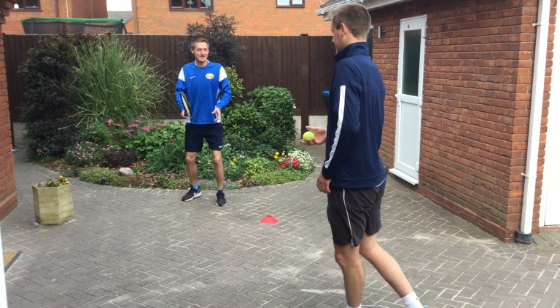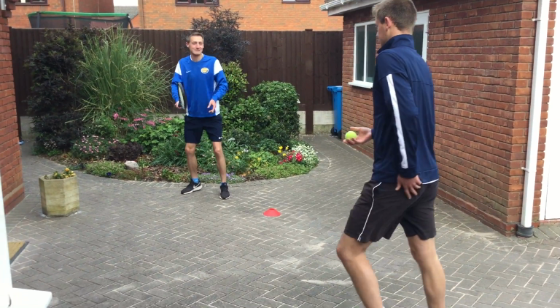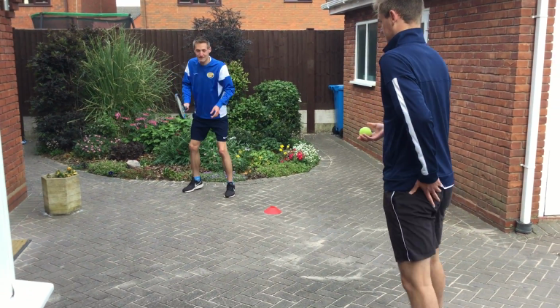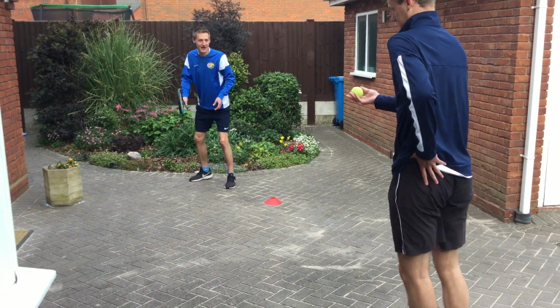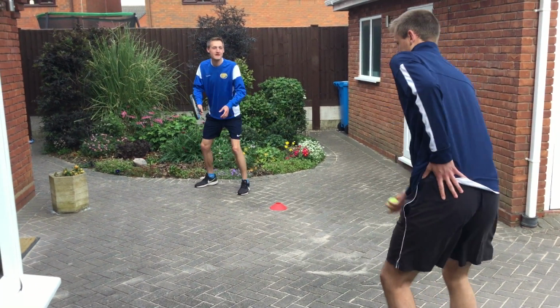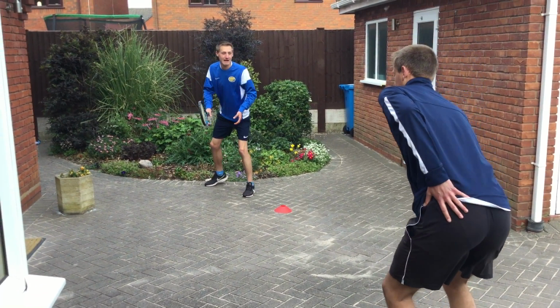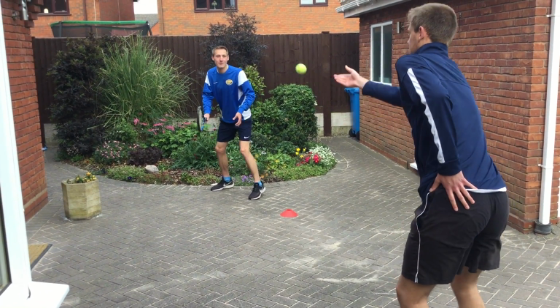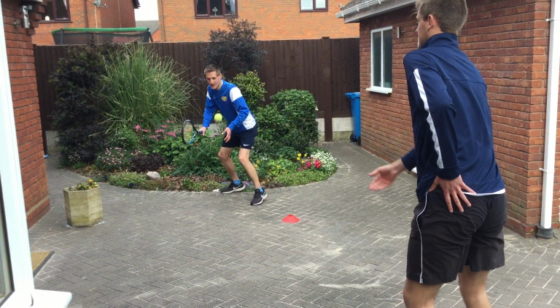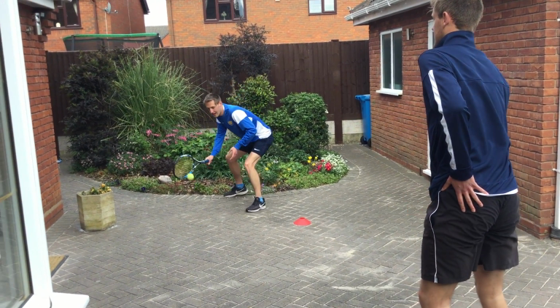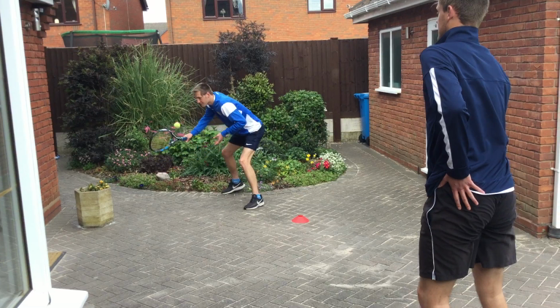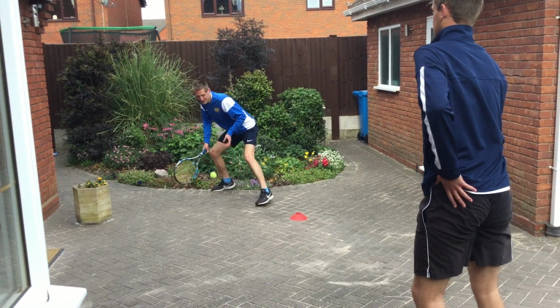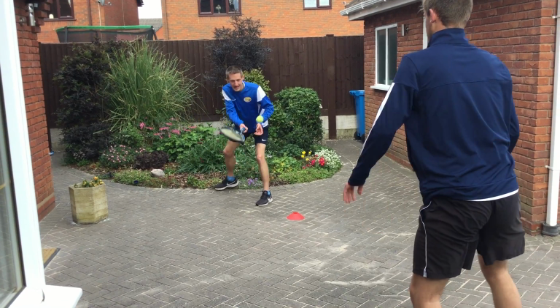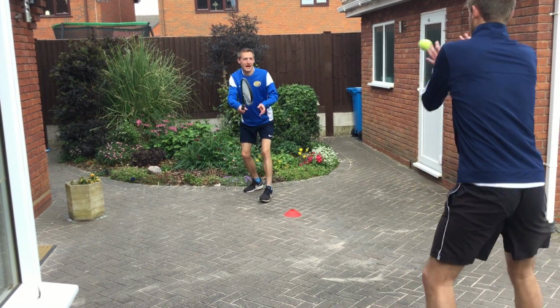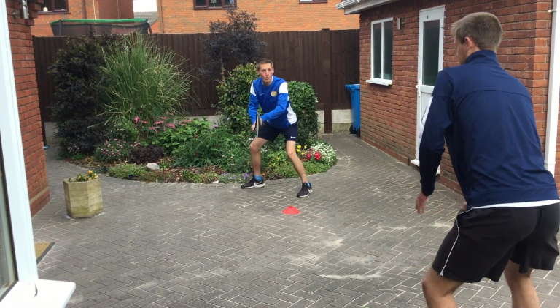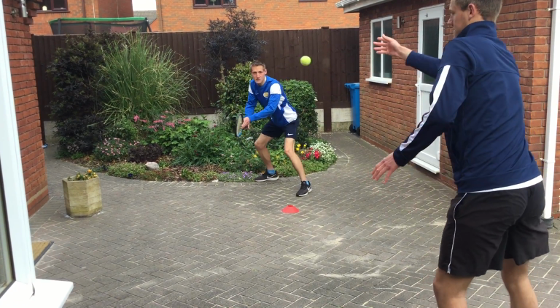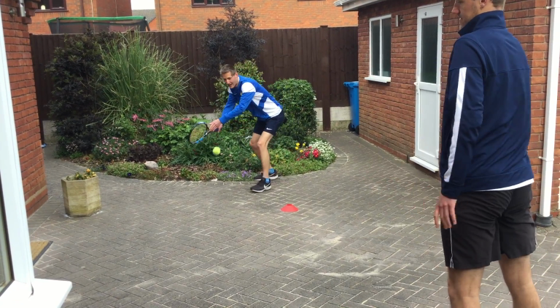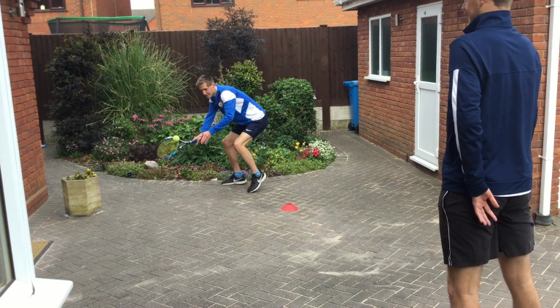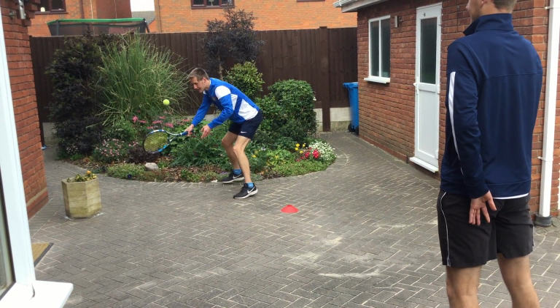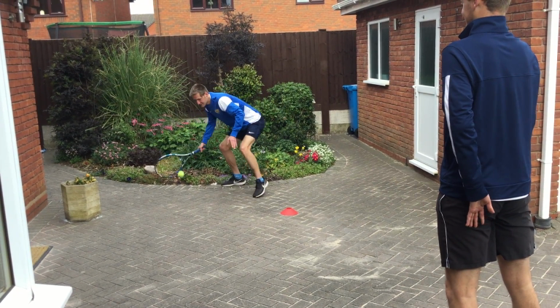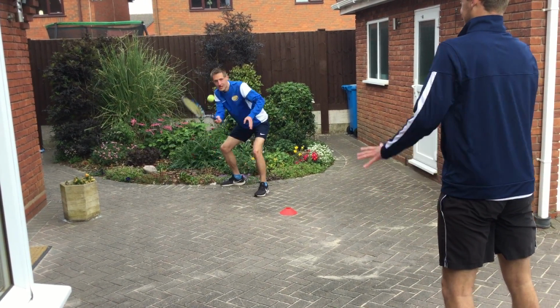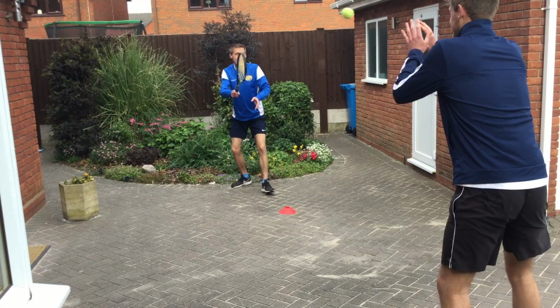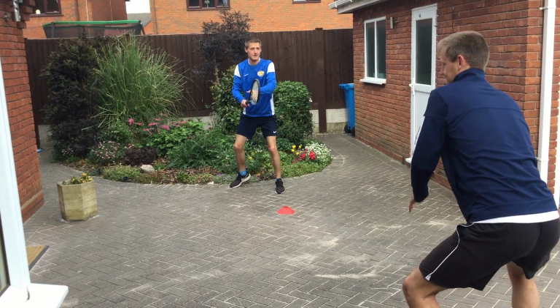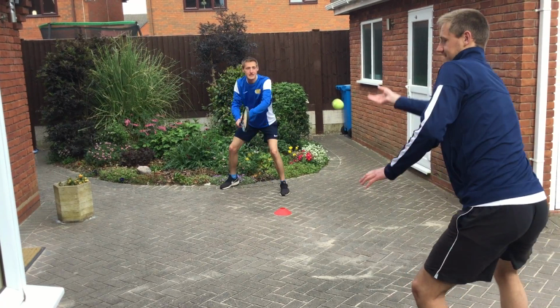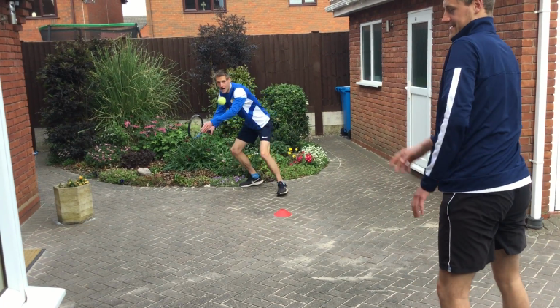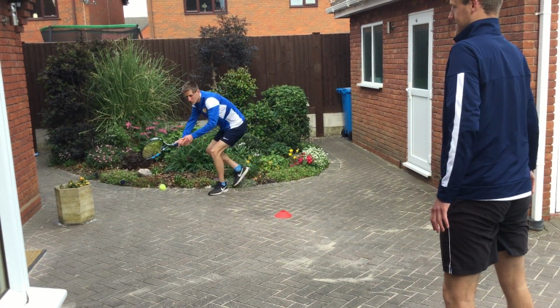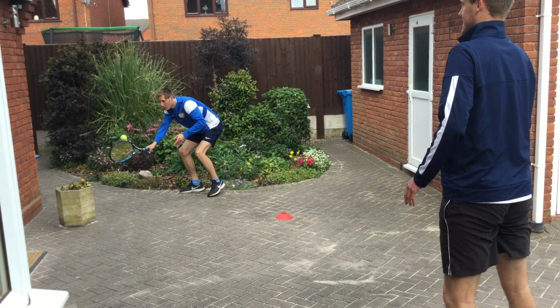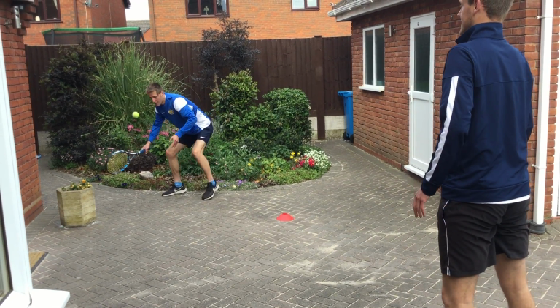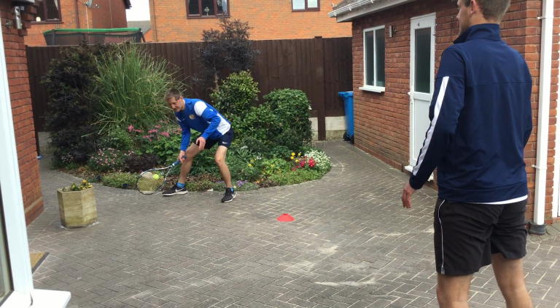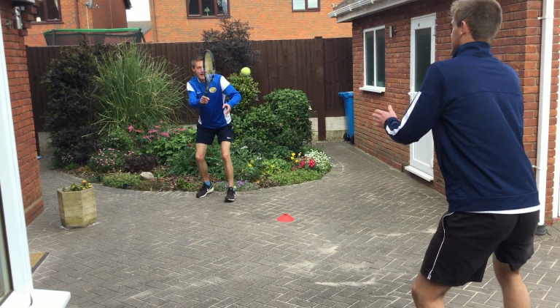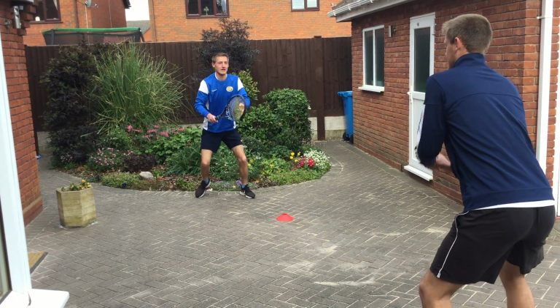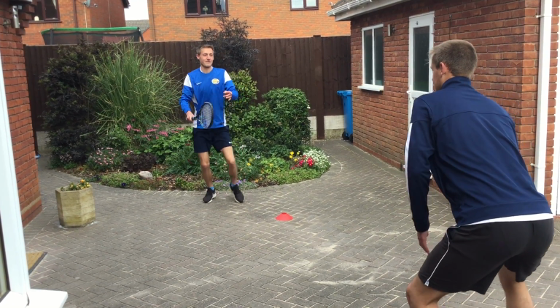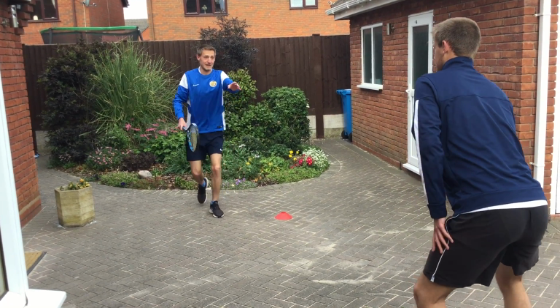First challenge: partner throws the ball in, hit frame, then hit back. So you're watching the ball carefully, out to the side, then hit. Frame the ball, then hit. That's the first level.